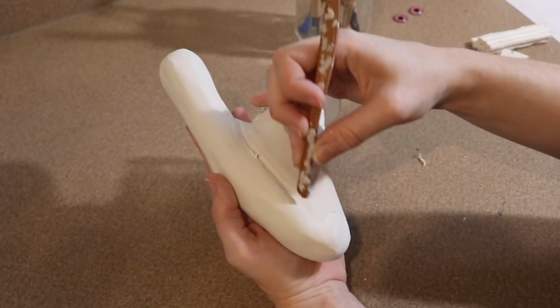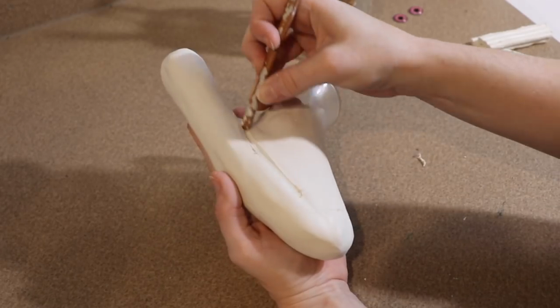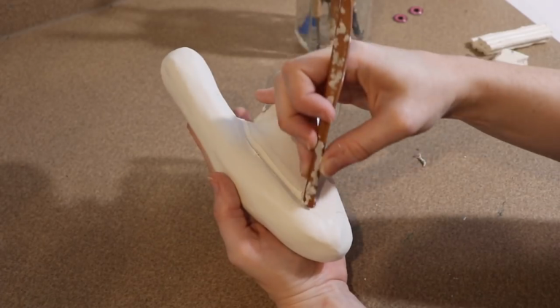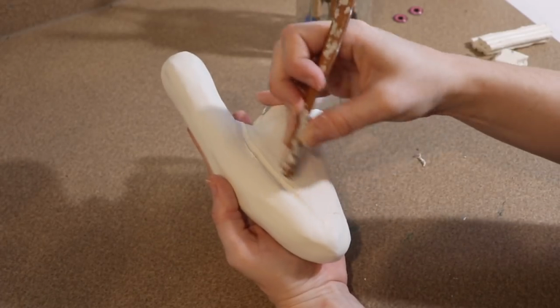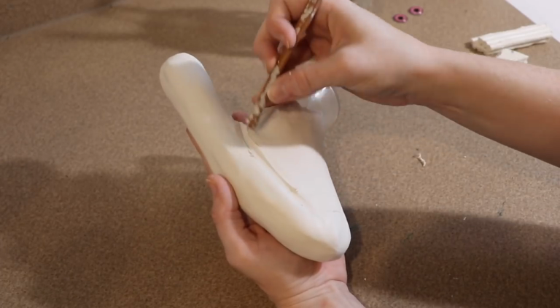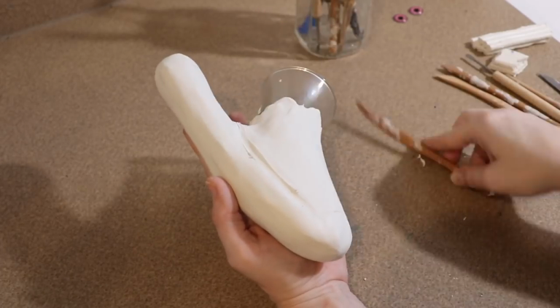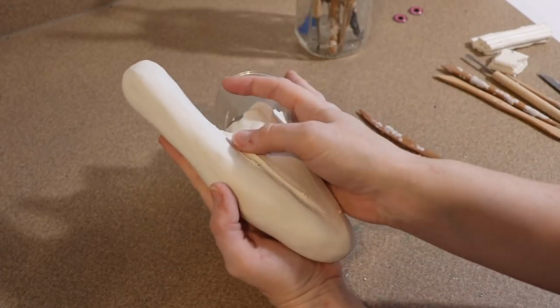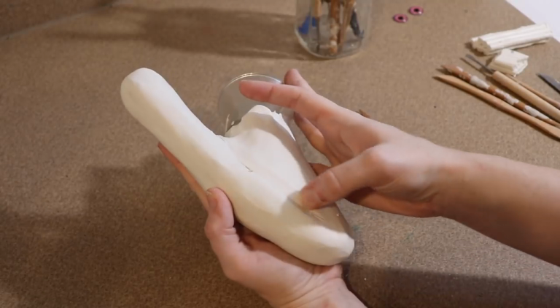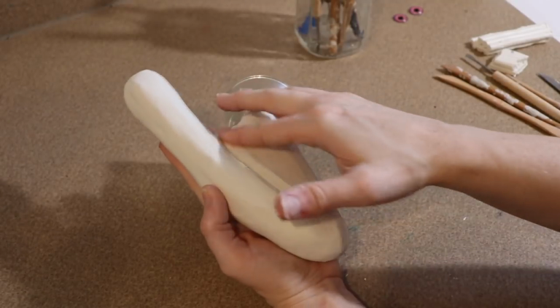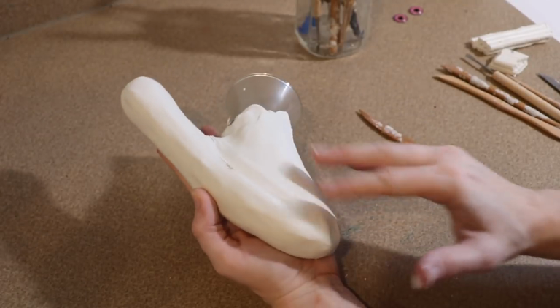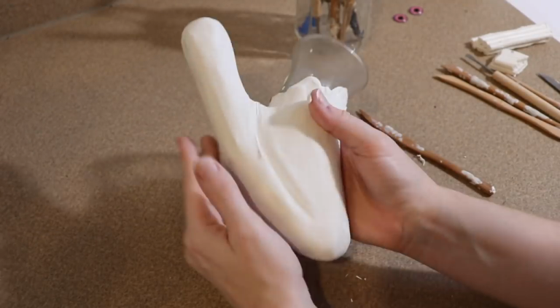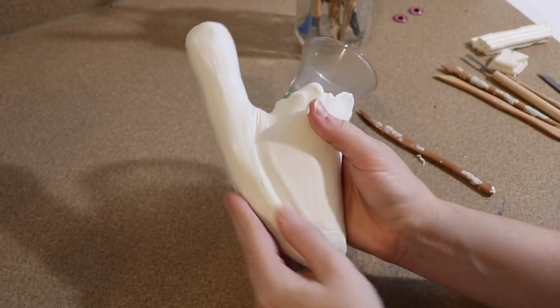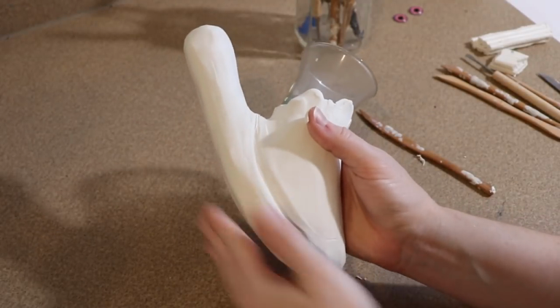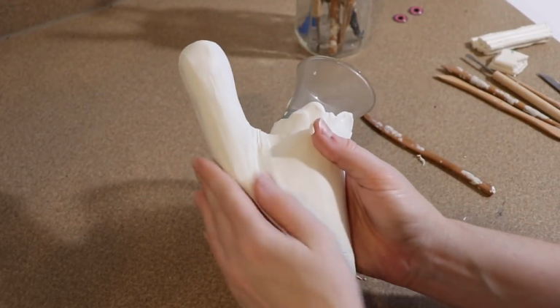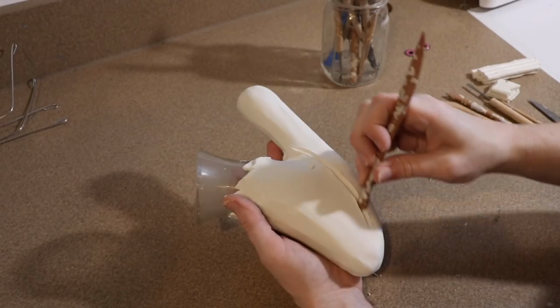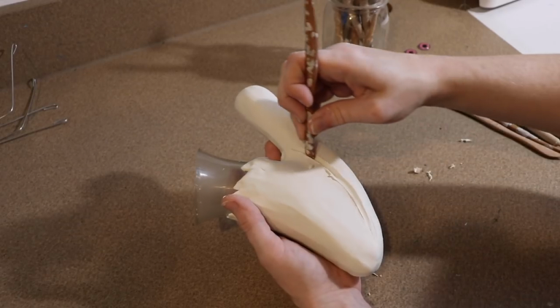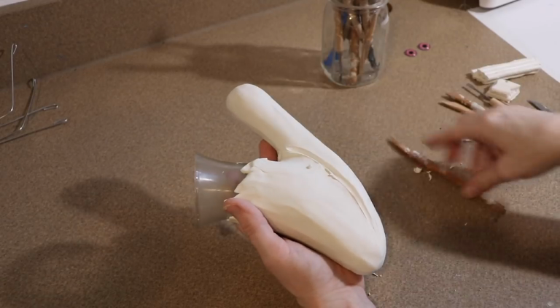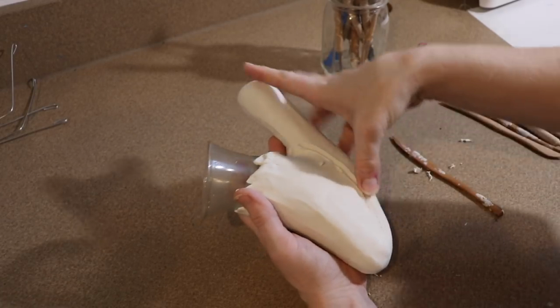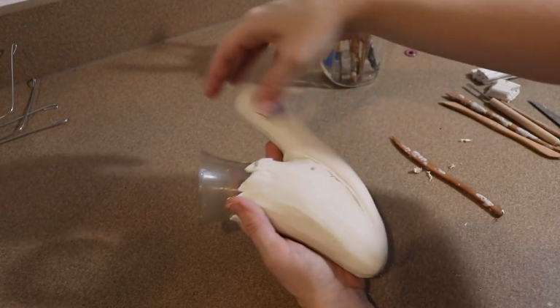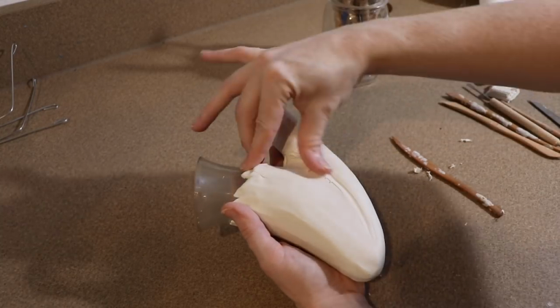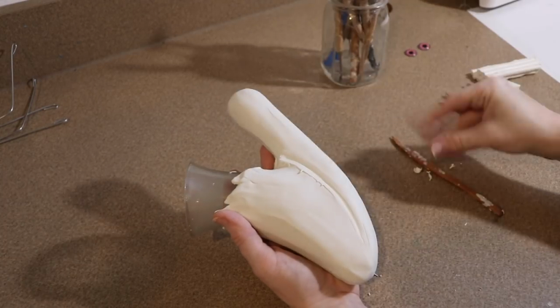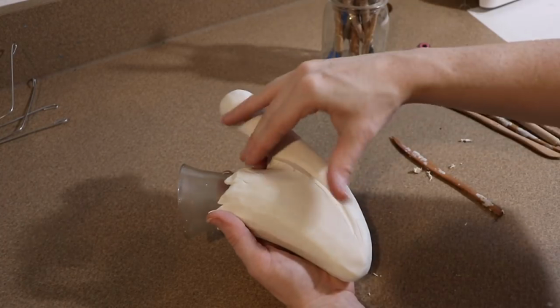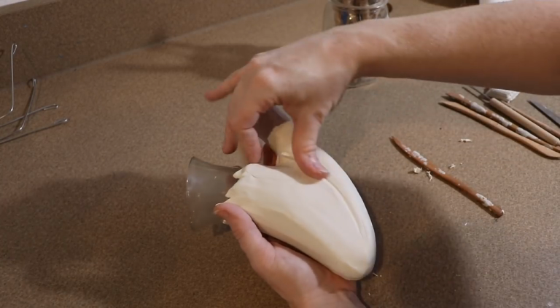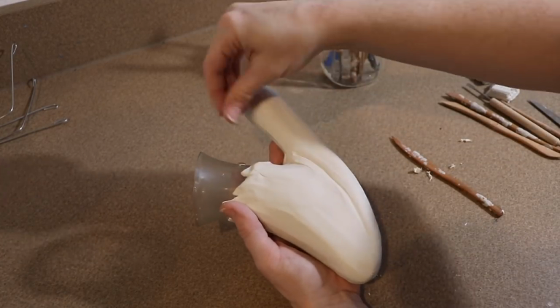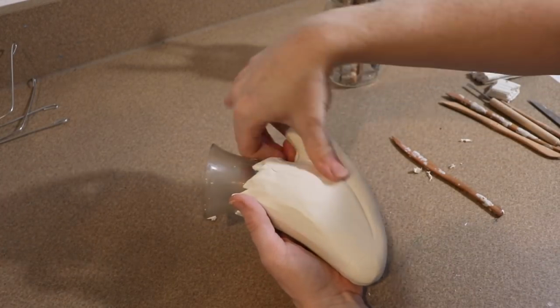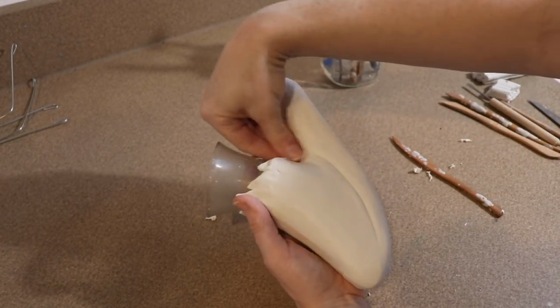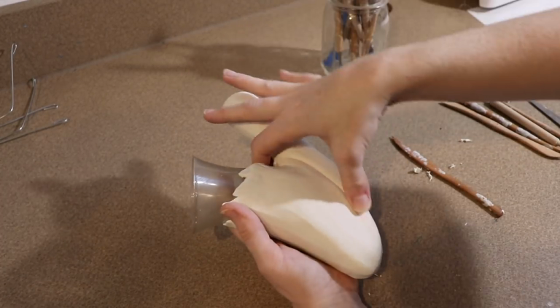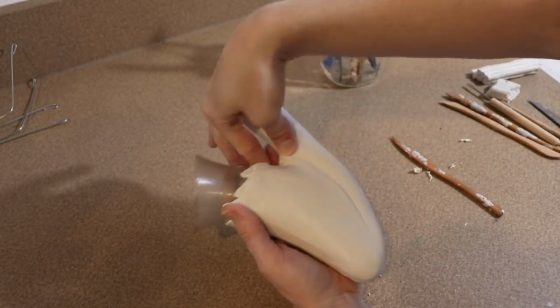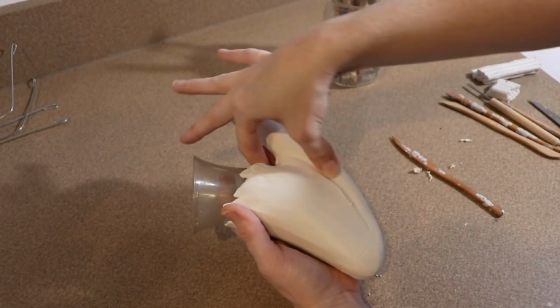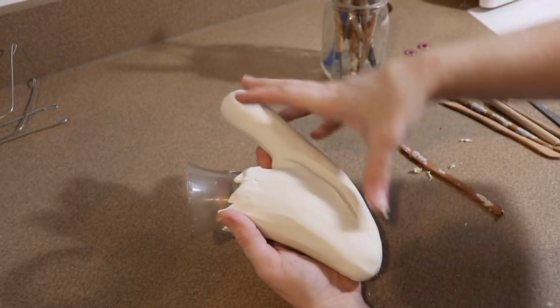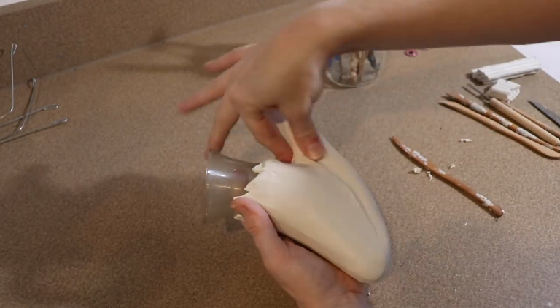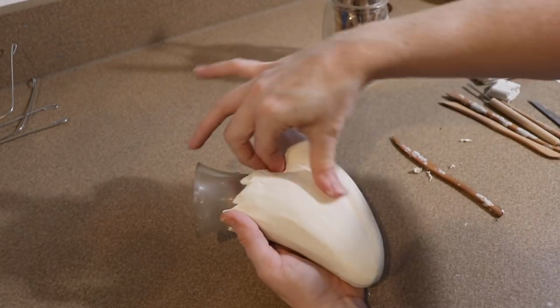The first bit of detail I'm going to do is separate the top portion of the head from the bottom portion, almost making it look like an armor piece resting on top. I'm going to use my tools to refine some lines, dig in a little bit, and just lay everything out.